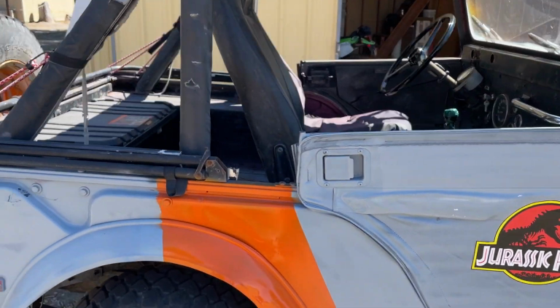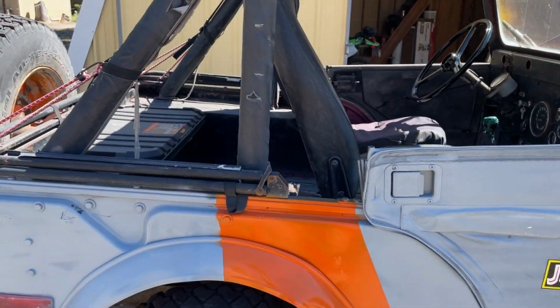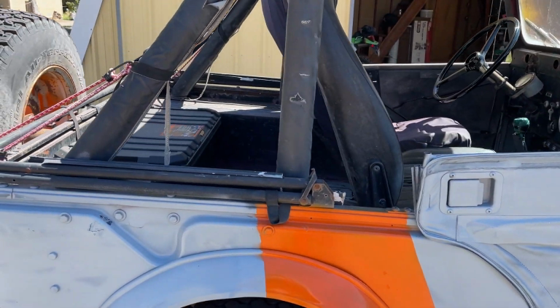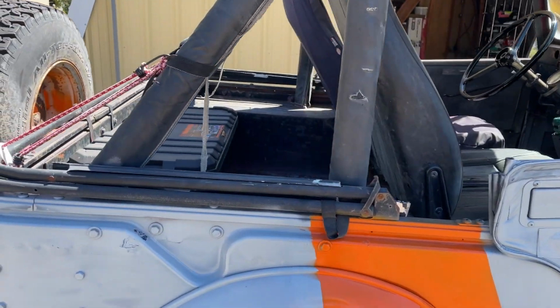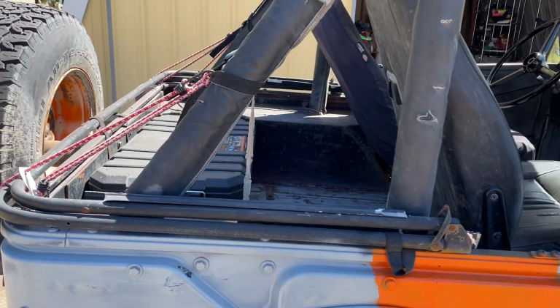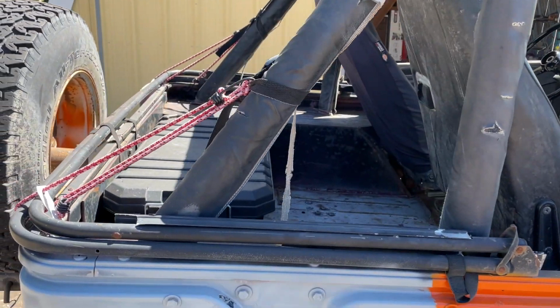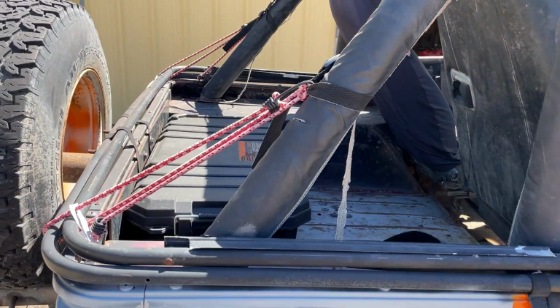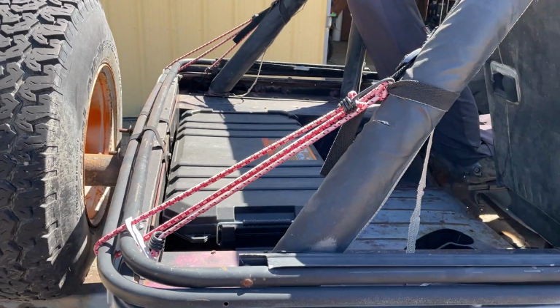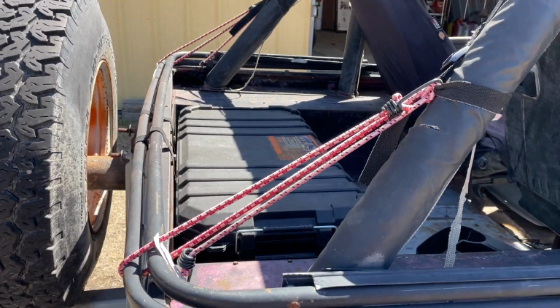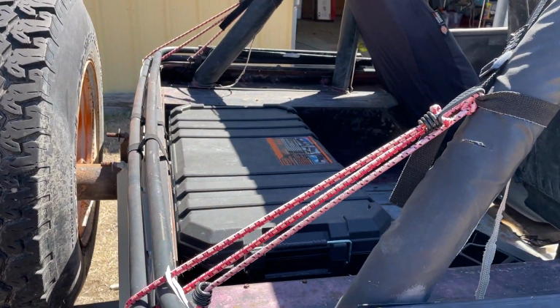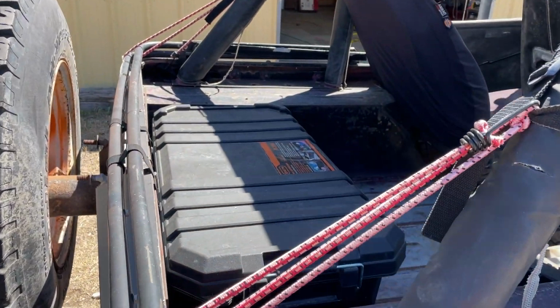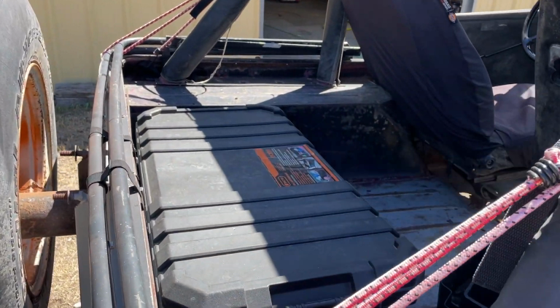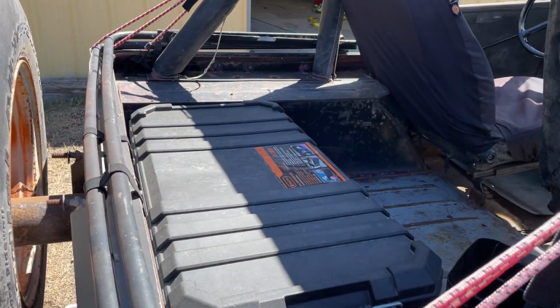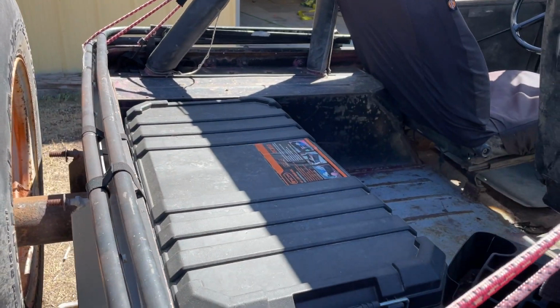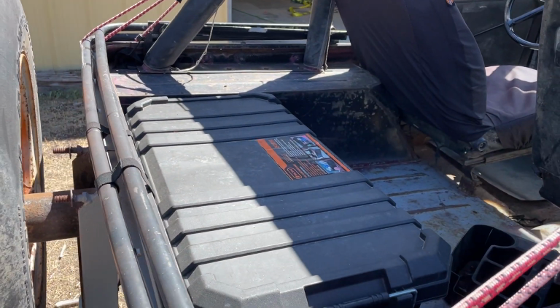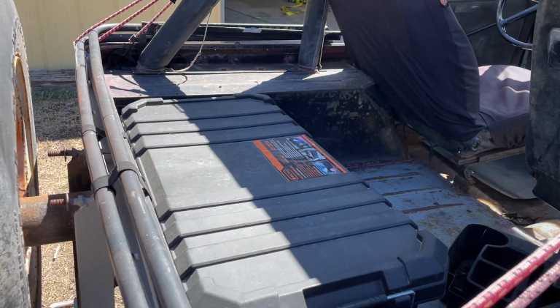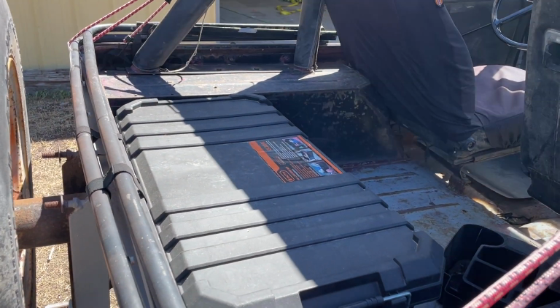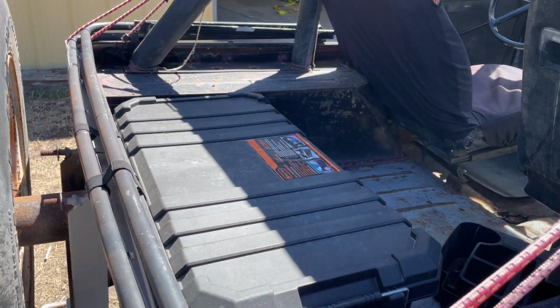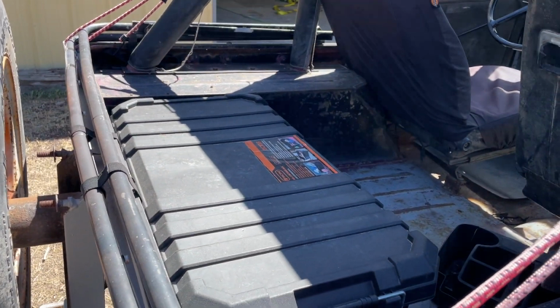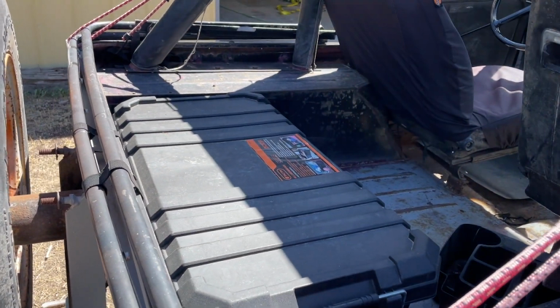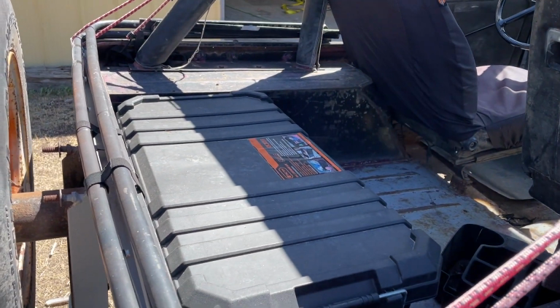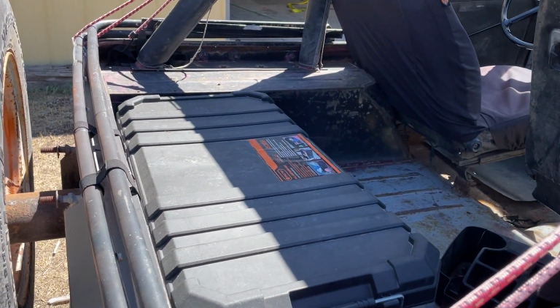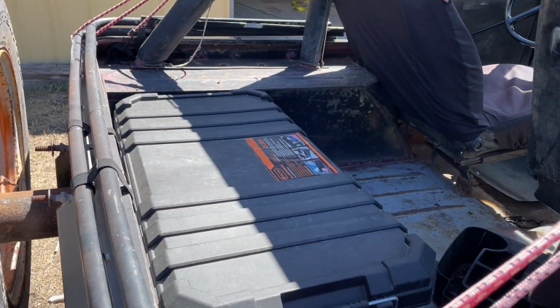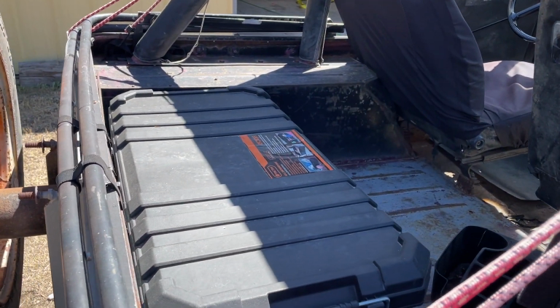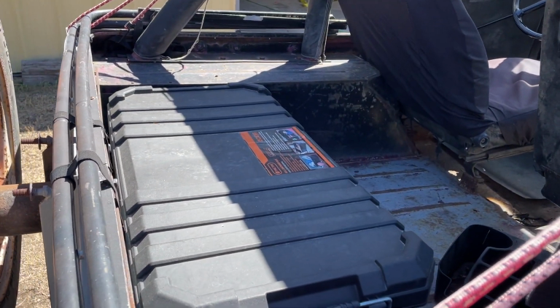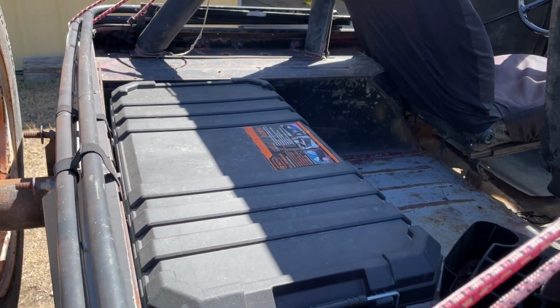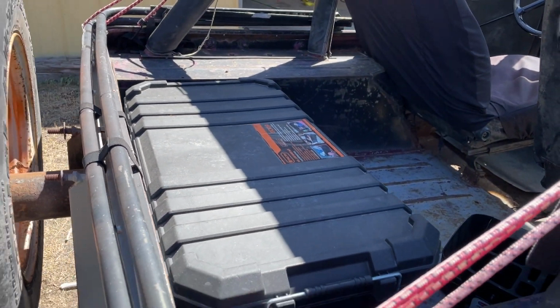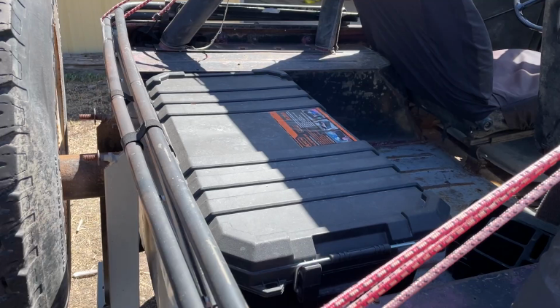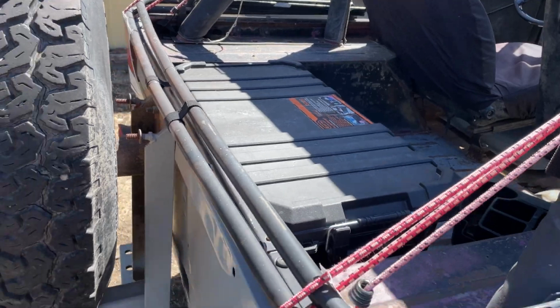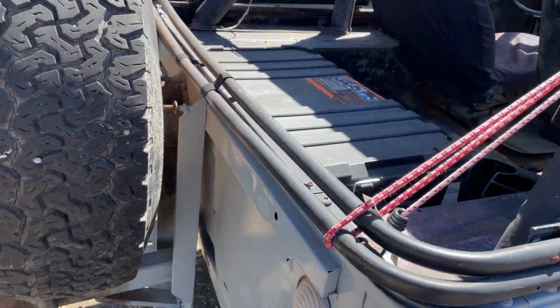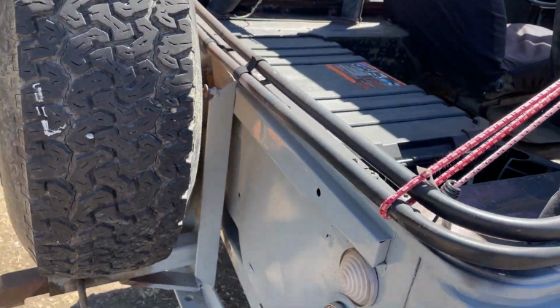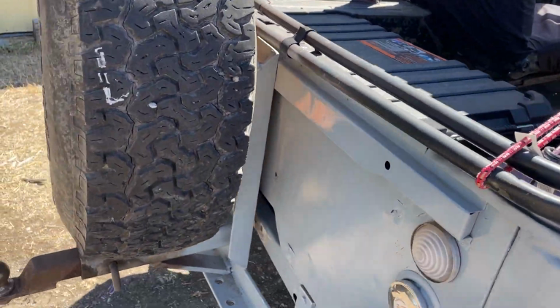It doesn't have a back seat, so I'll put a toolbox in there instead, which allows me to store stuff while still having a place for the kids to sit.